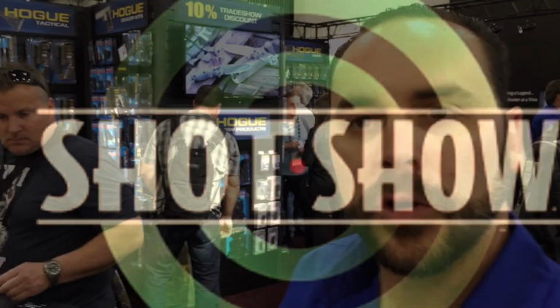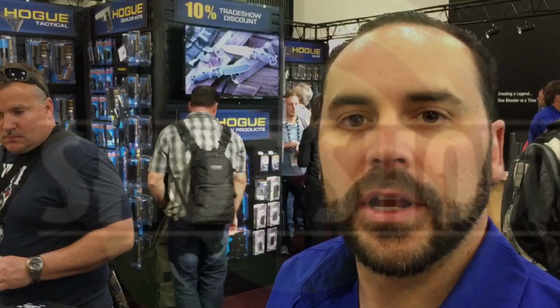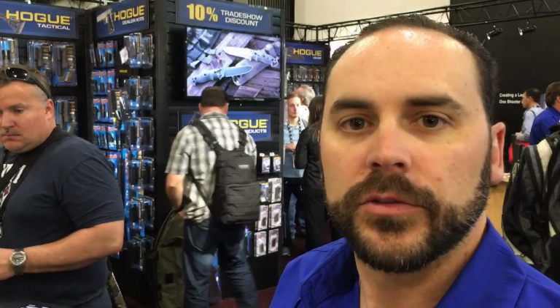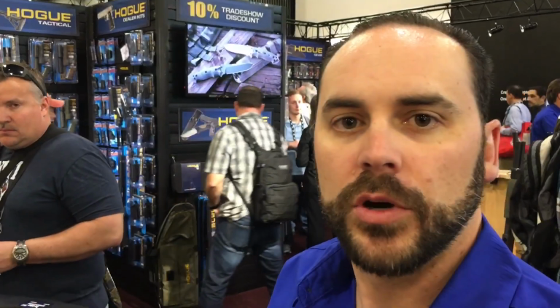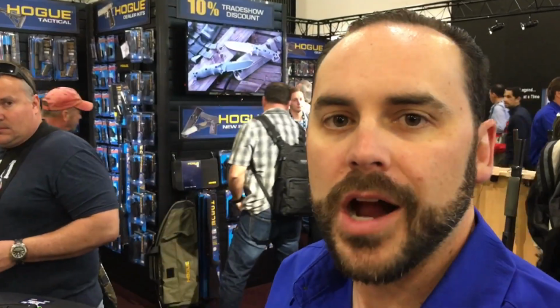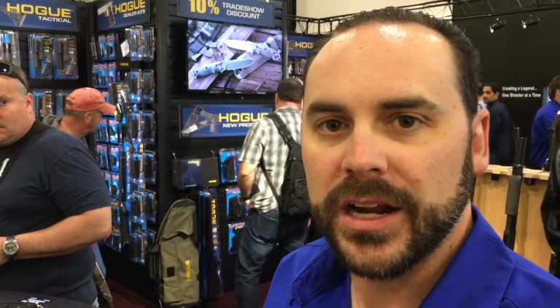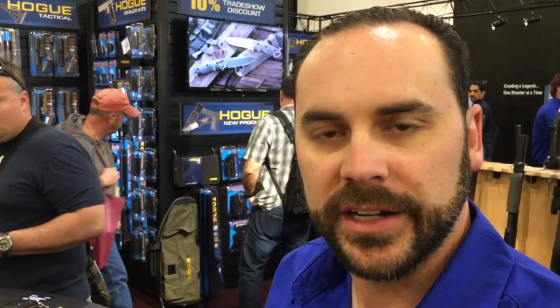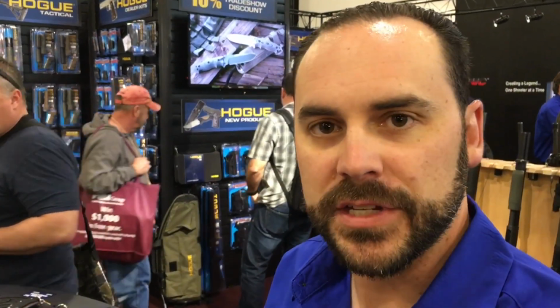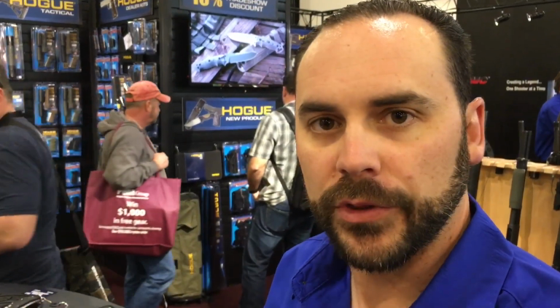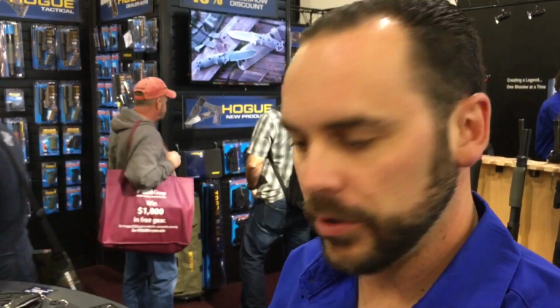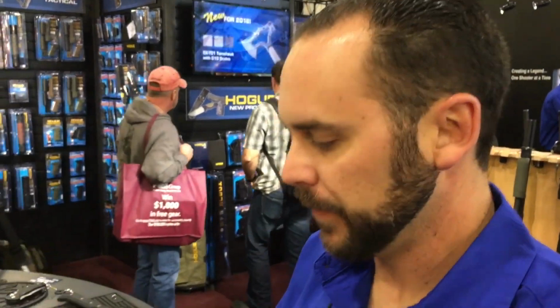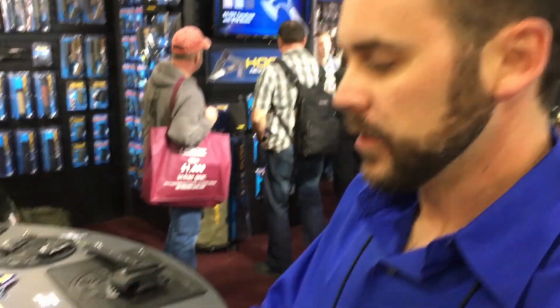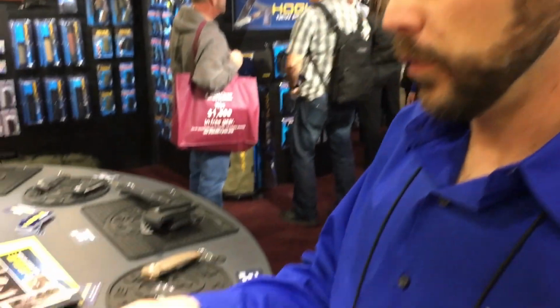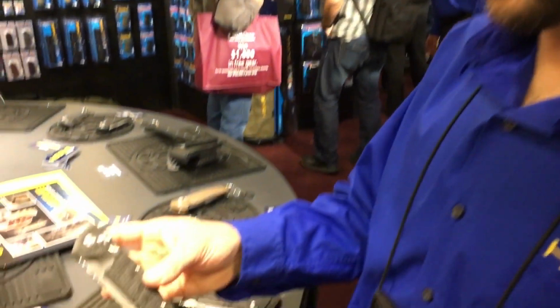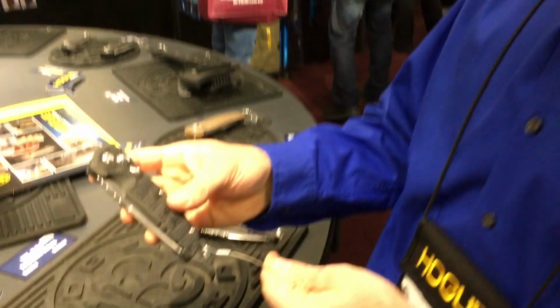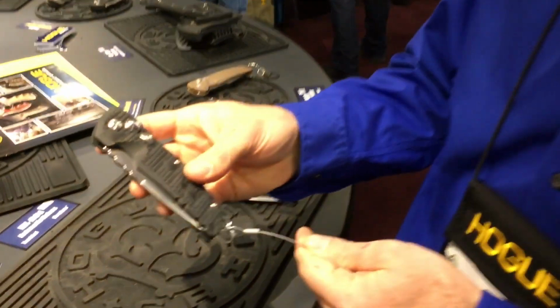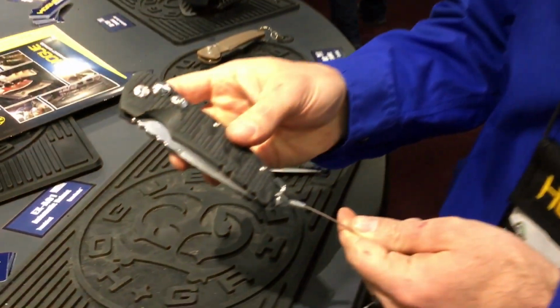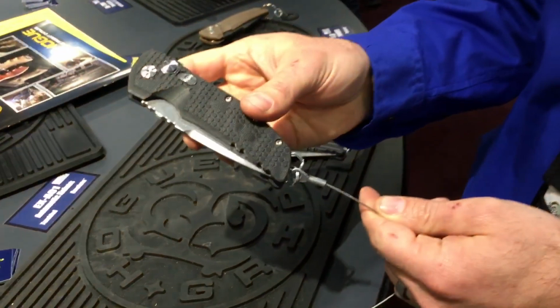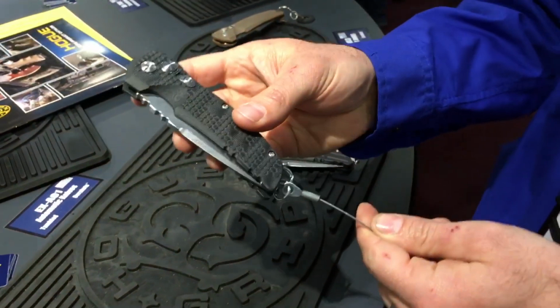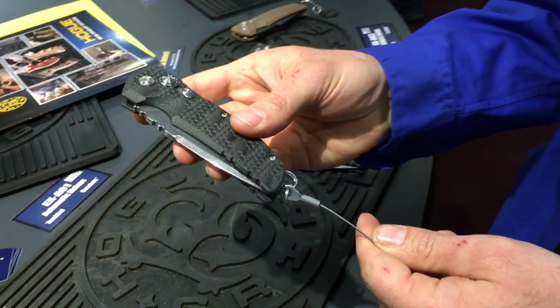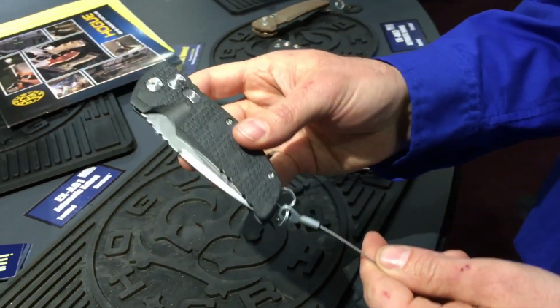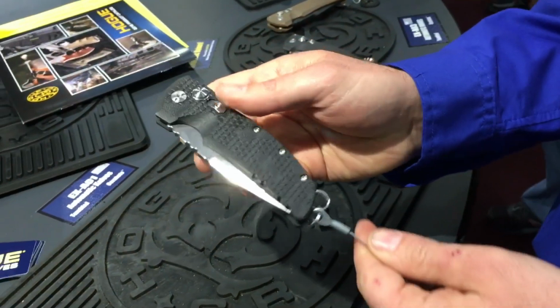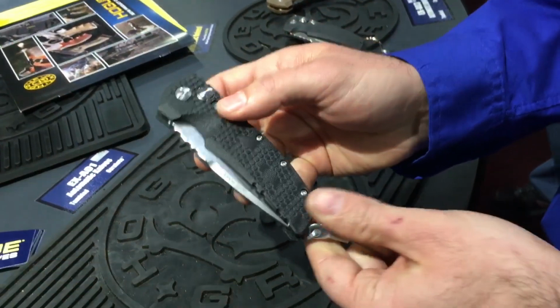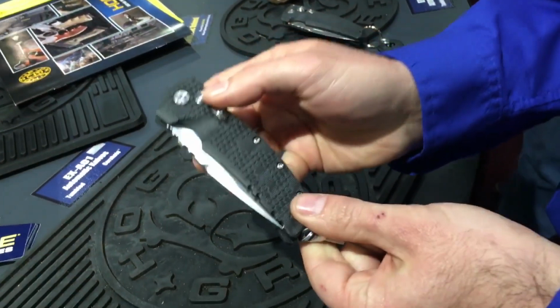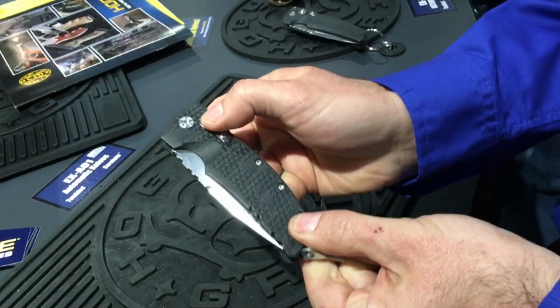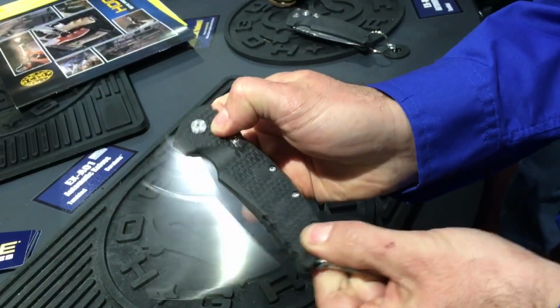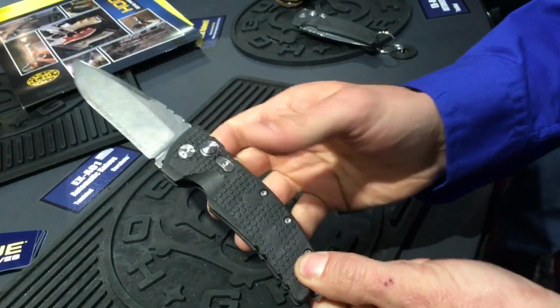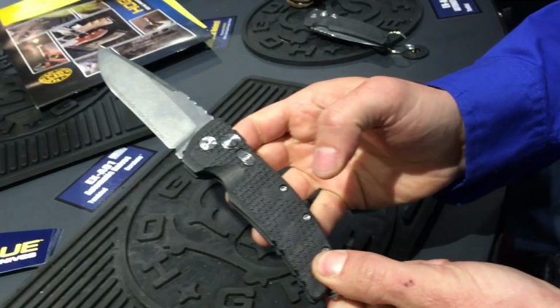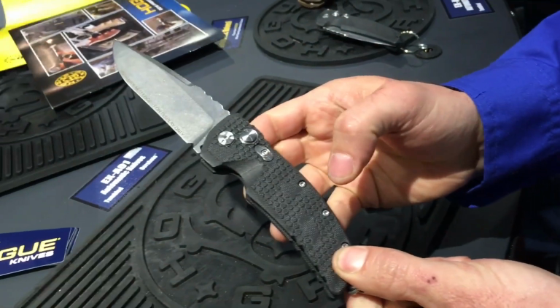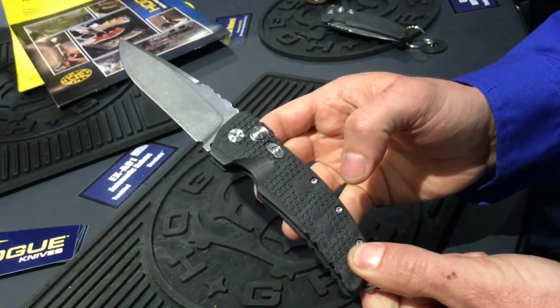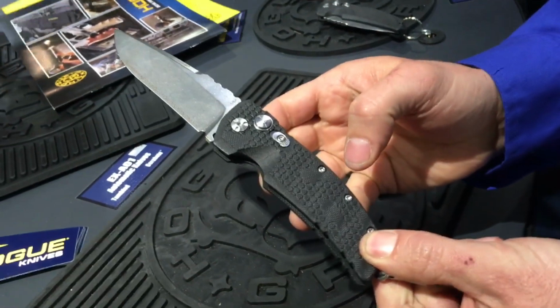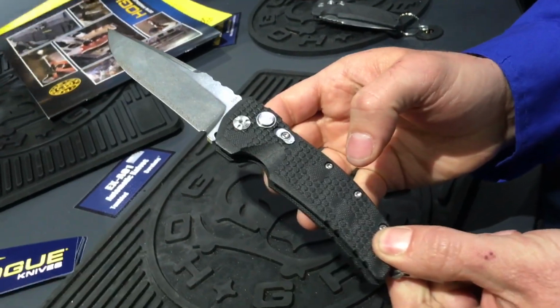We're going to show our automatic line of knives here with Hogue. So we've taken all of our manuals and we've added a very strong spring. You can see the quick action on this knife.